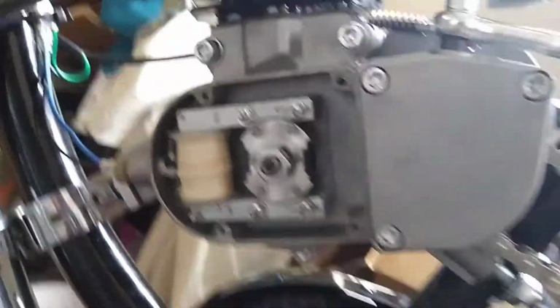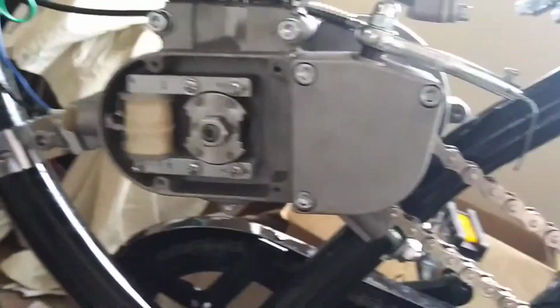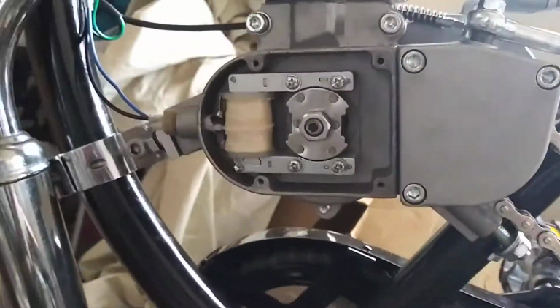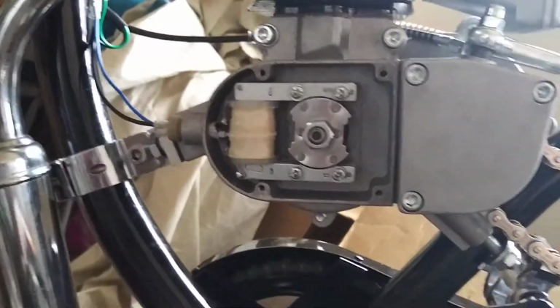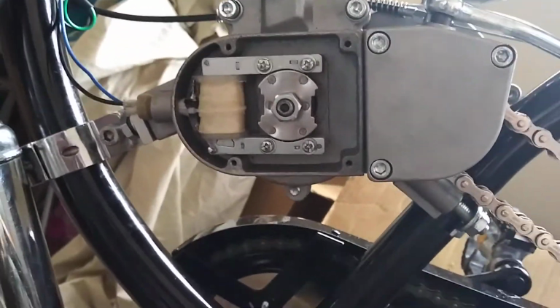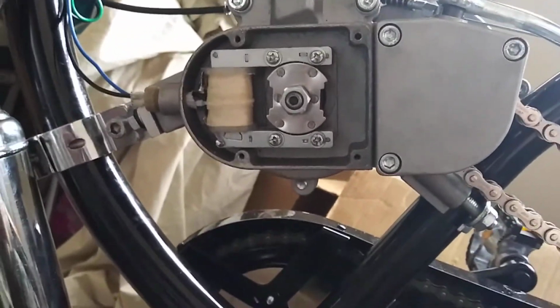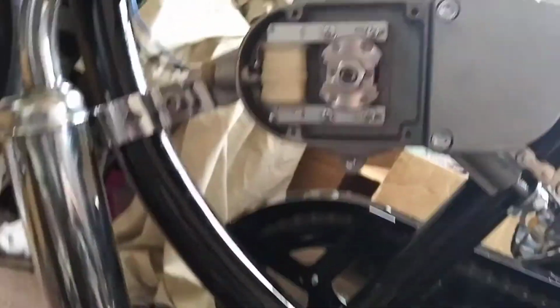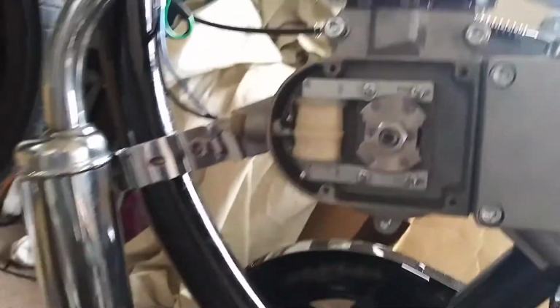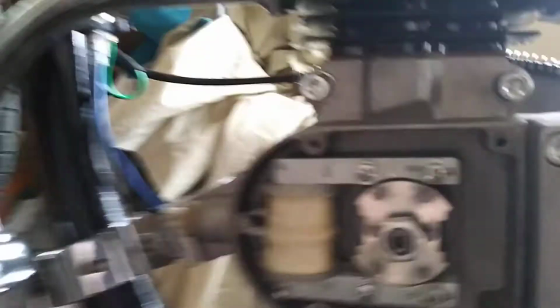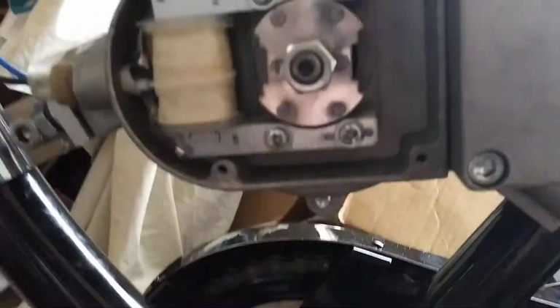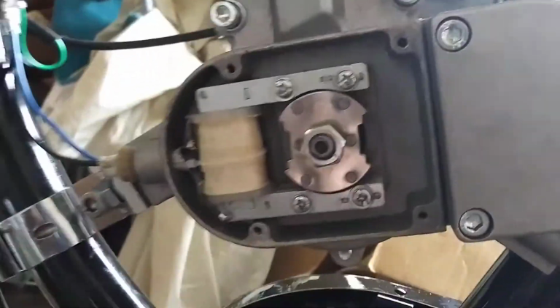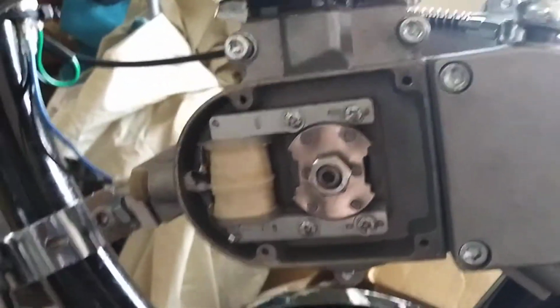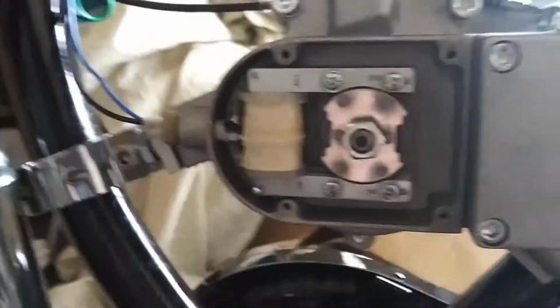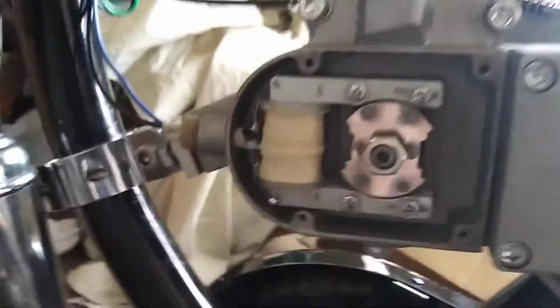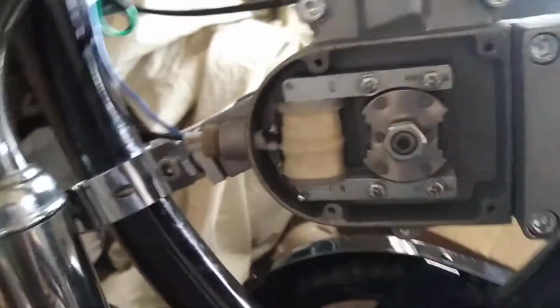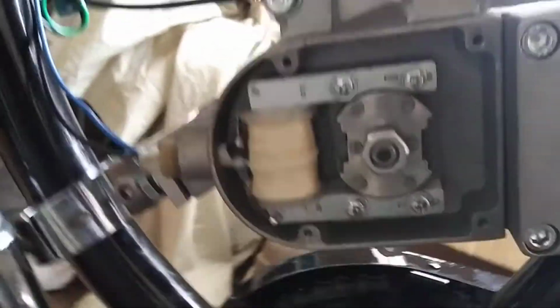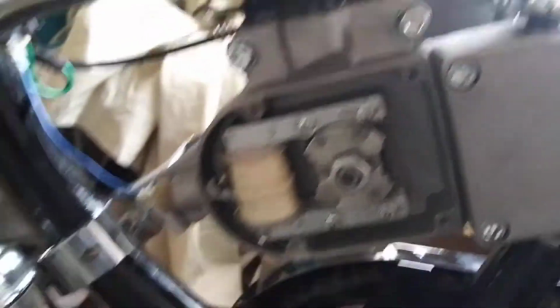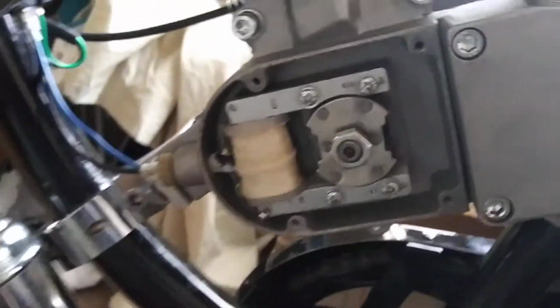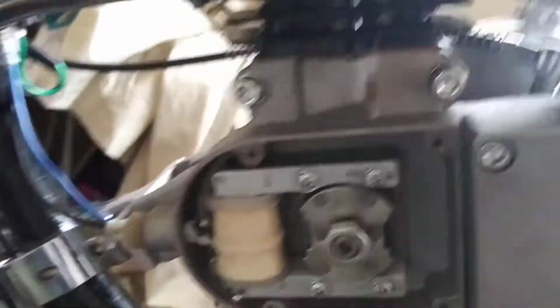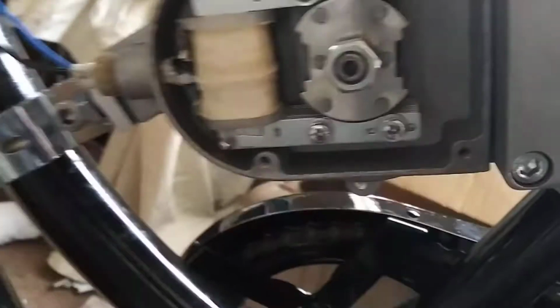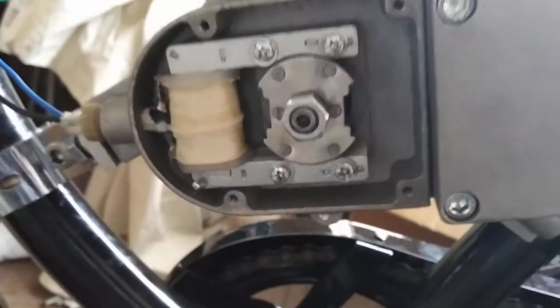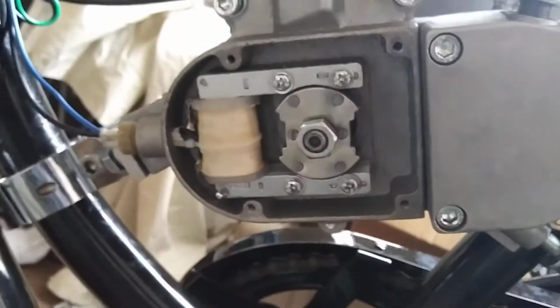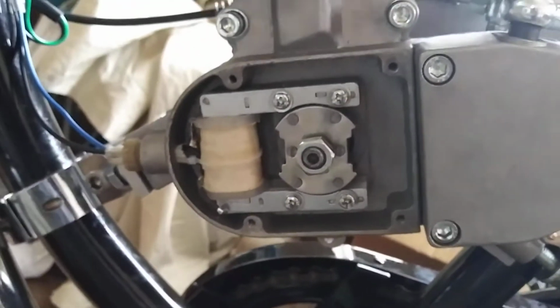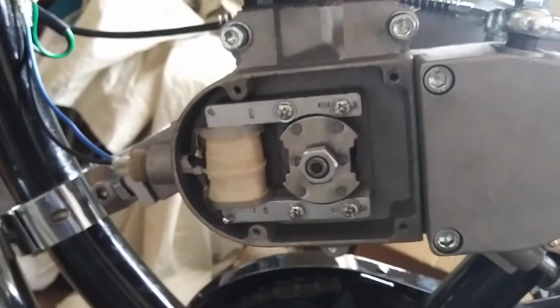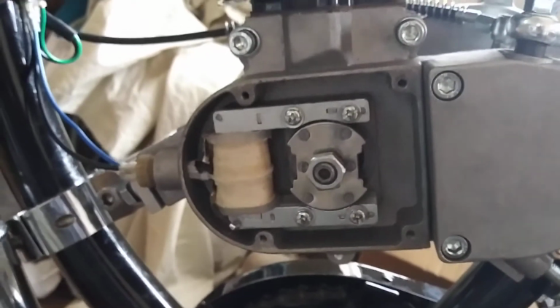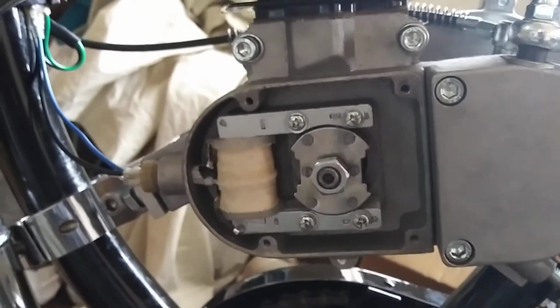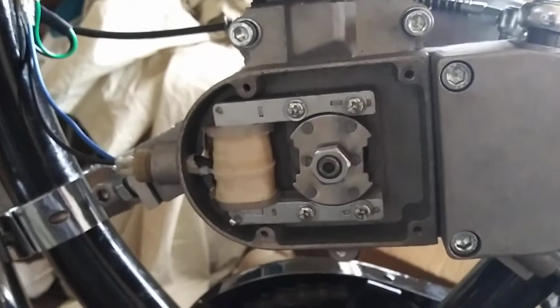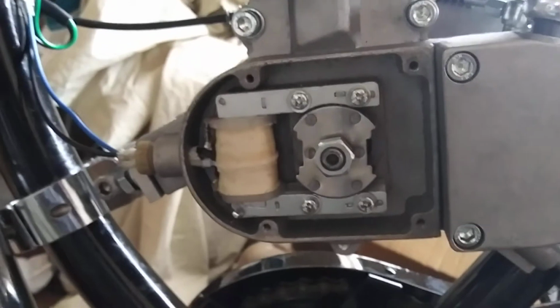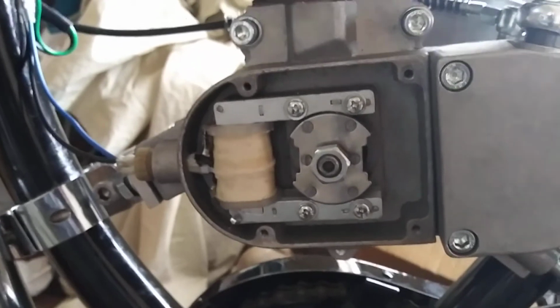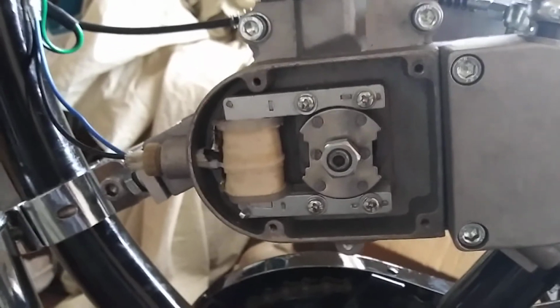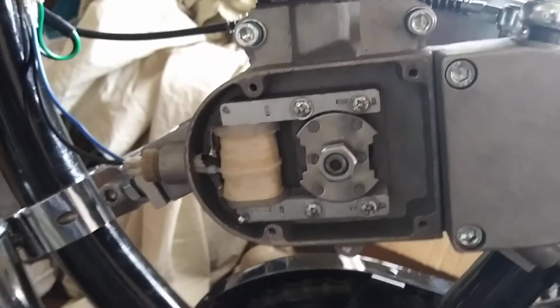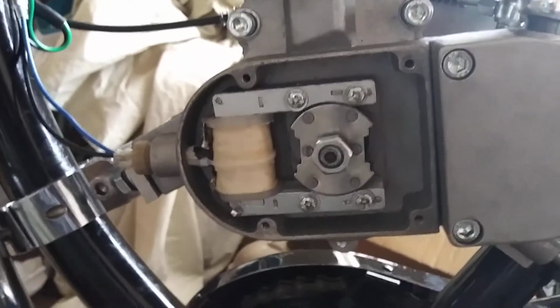Now that I got it corrected, I've already checked everything else and I greased the clutch bearings. It was a little bit of high temperature automotive wheel bearing grease.